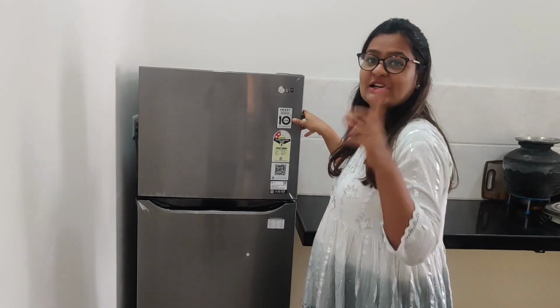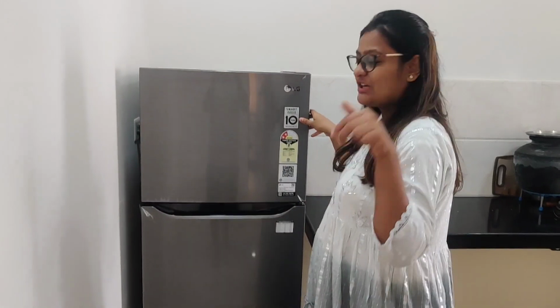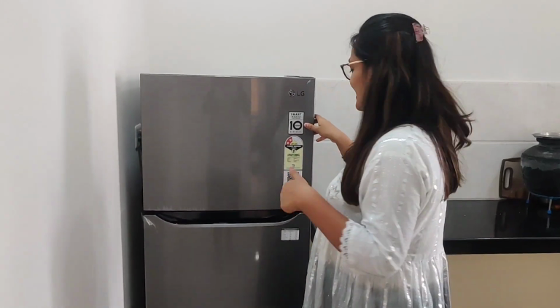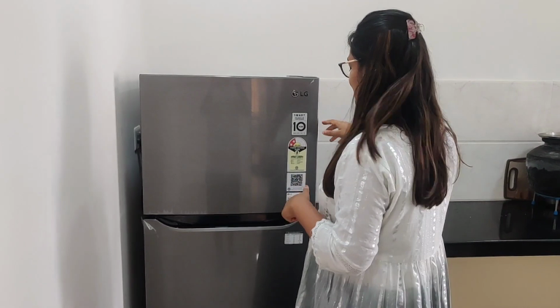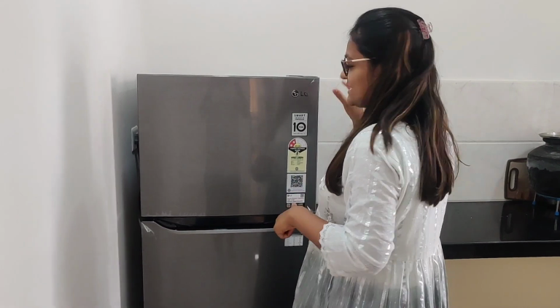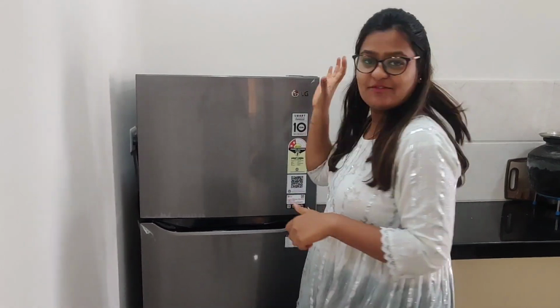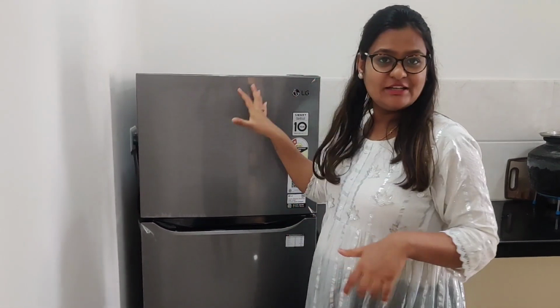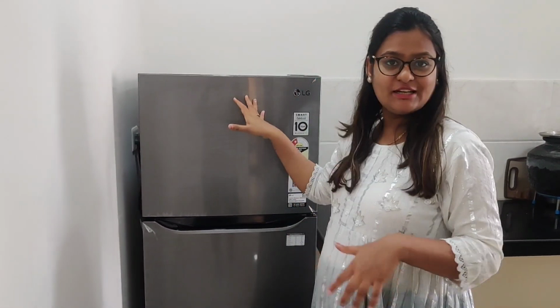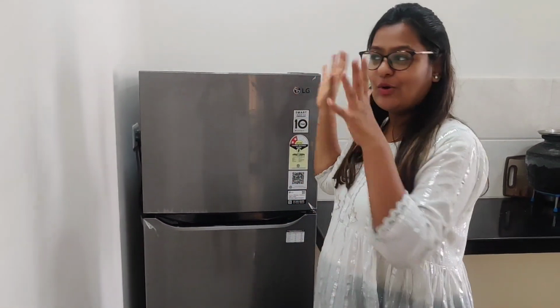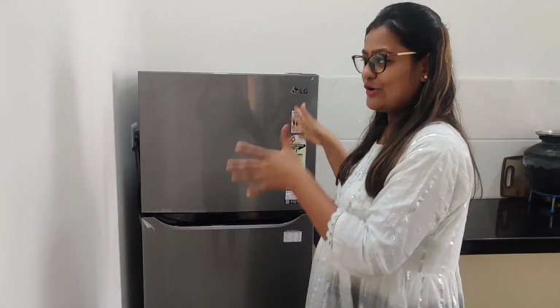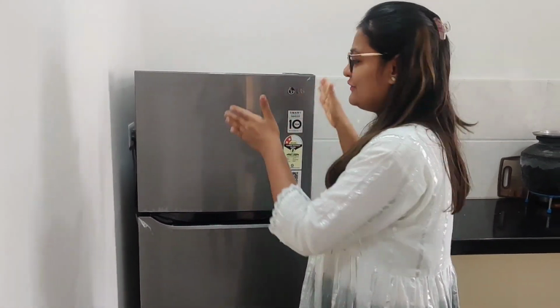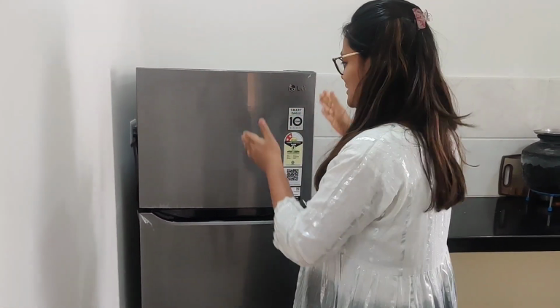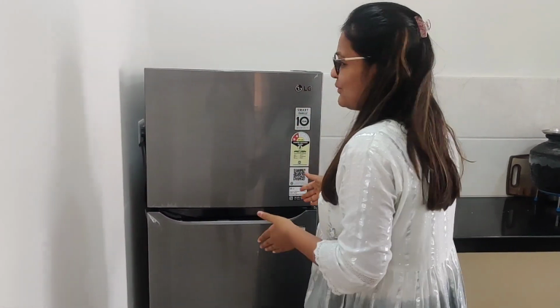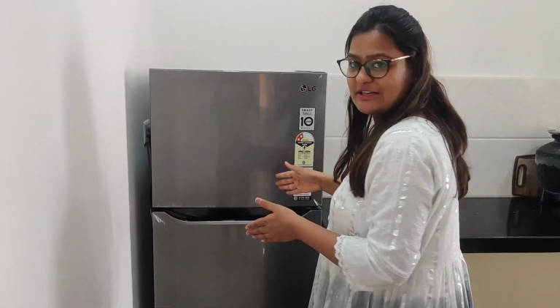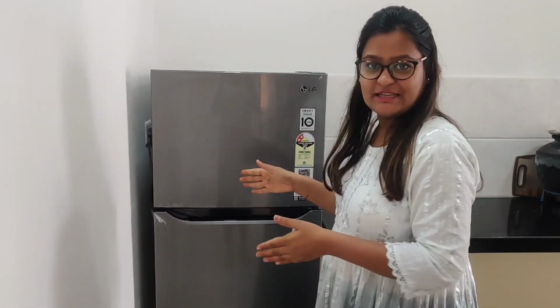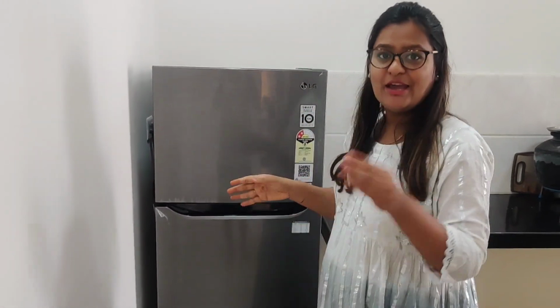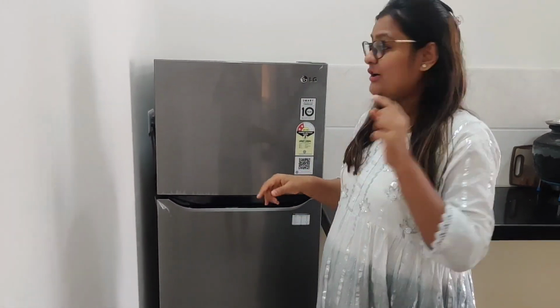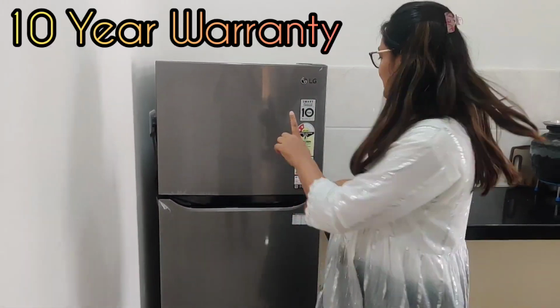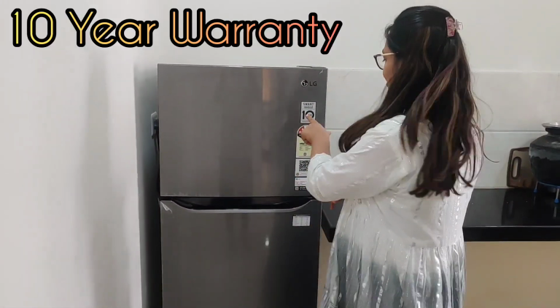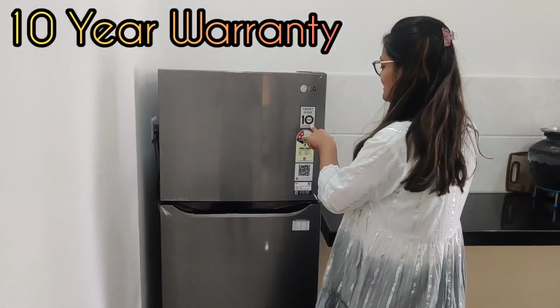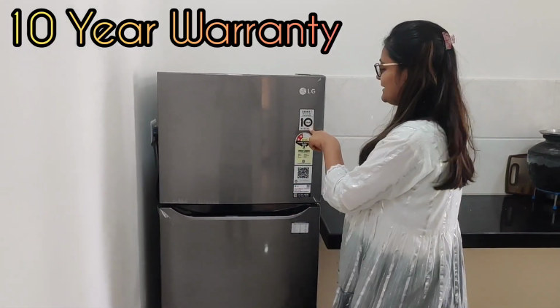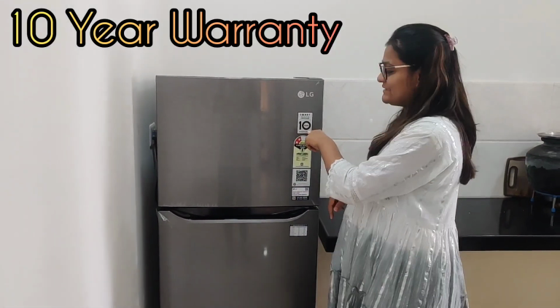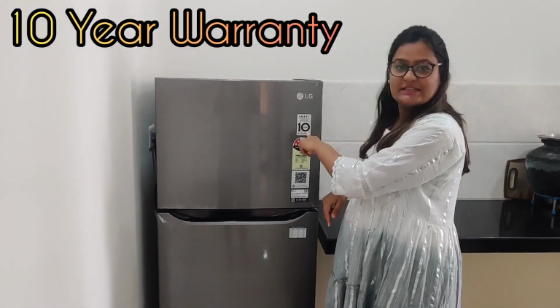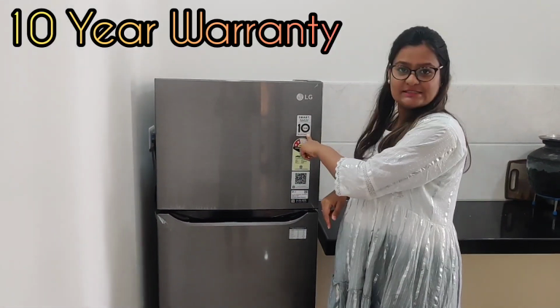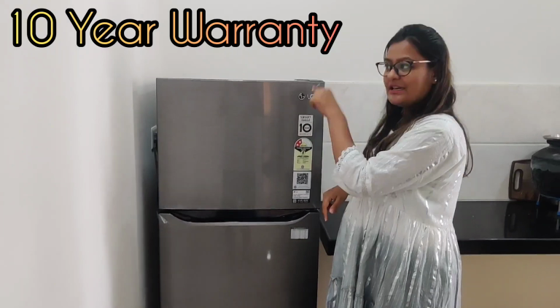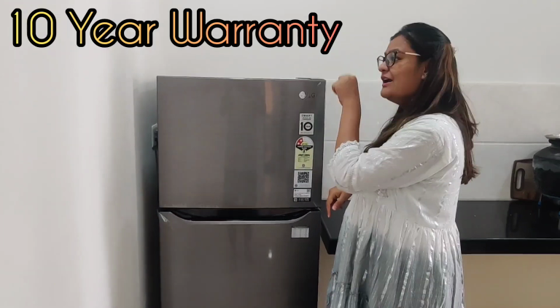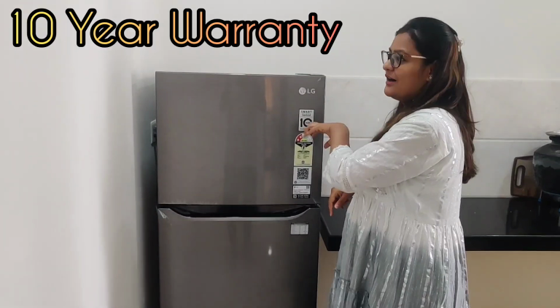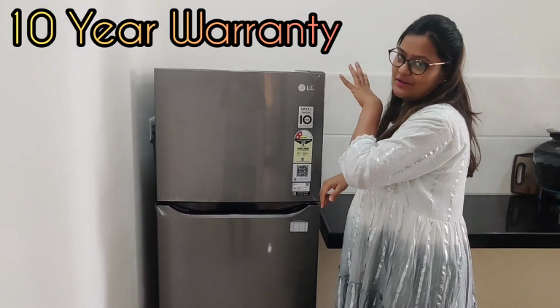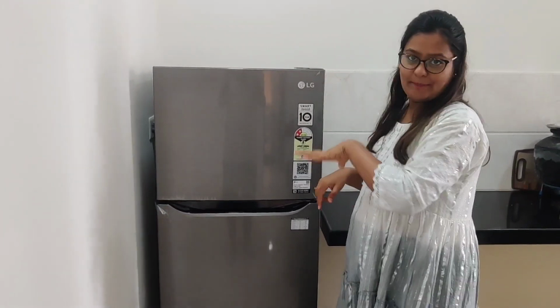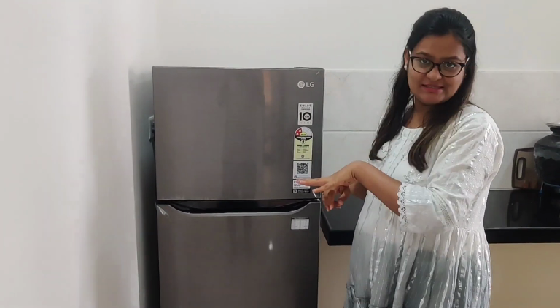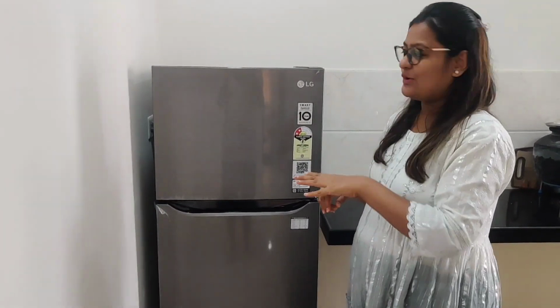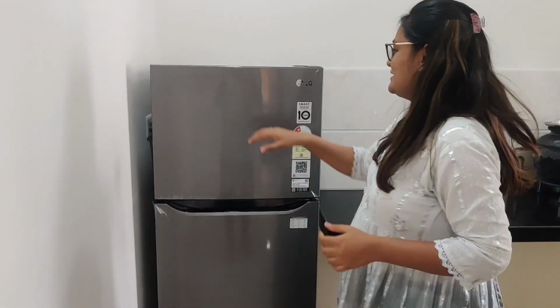This fridge has a one year warranty, and it also has a 10 year compressor warranty.